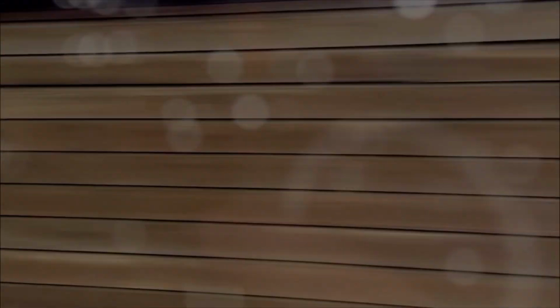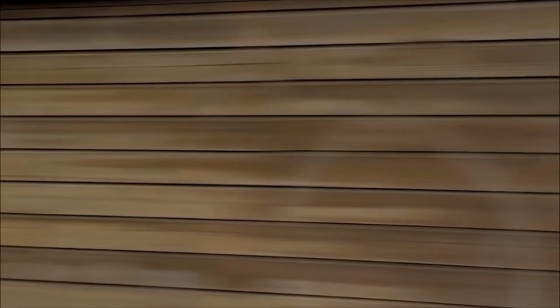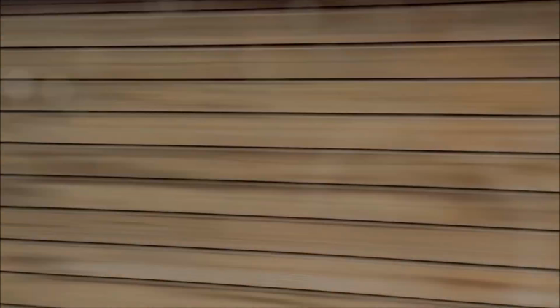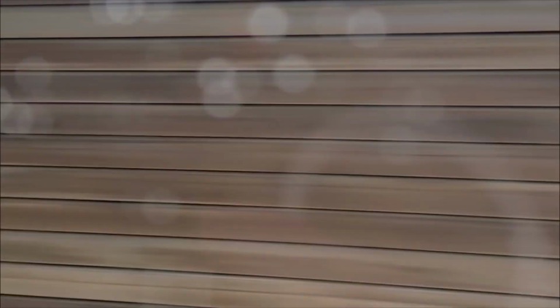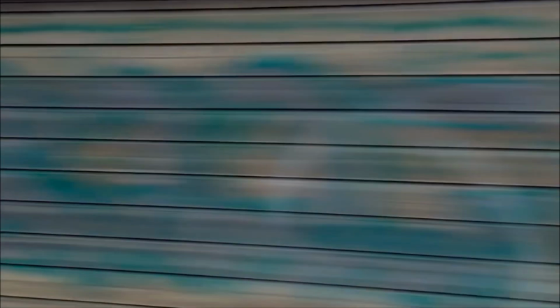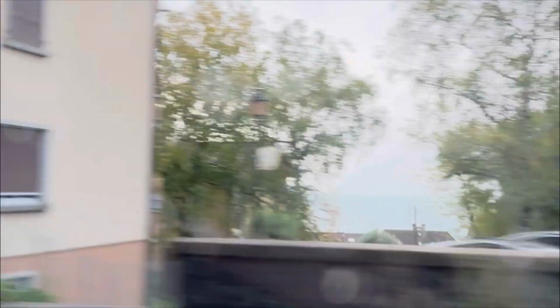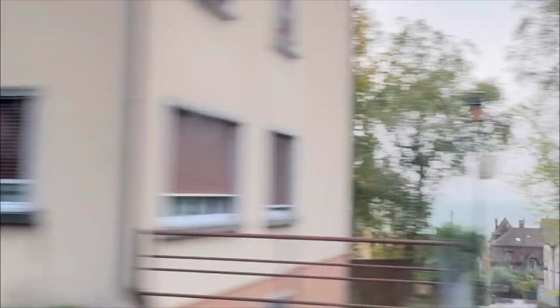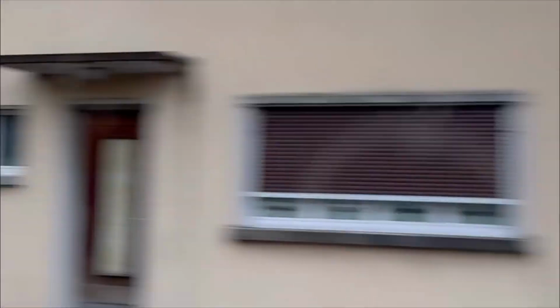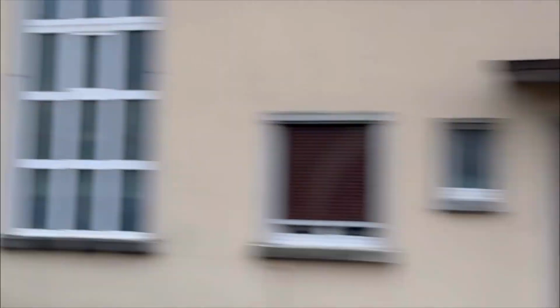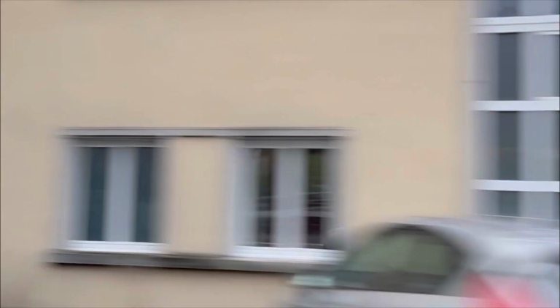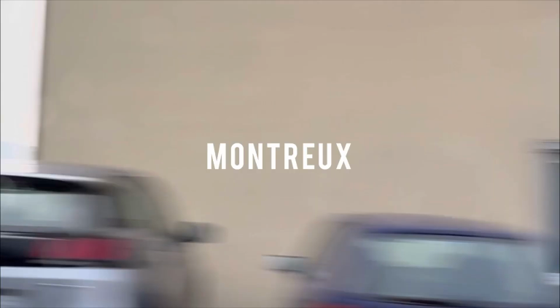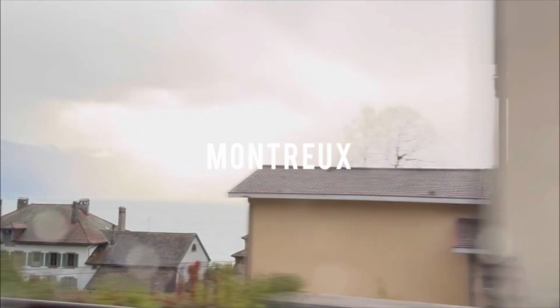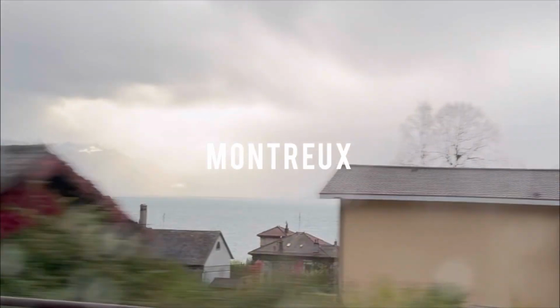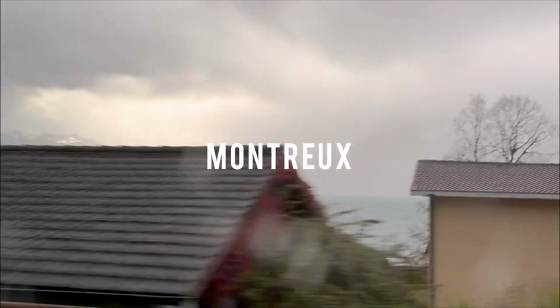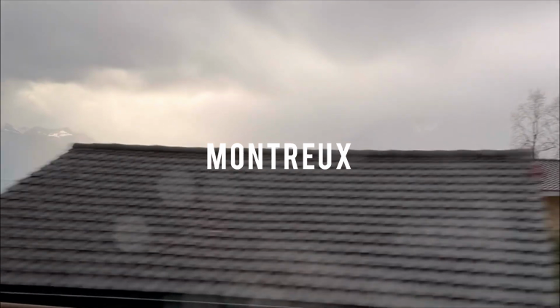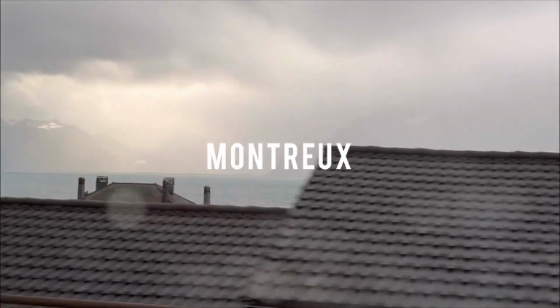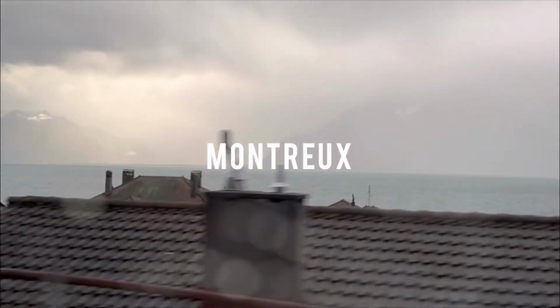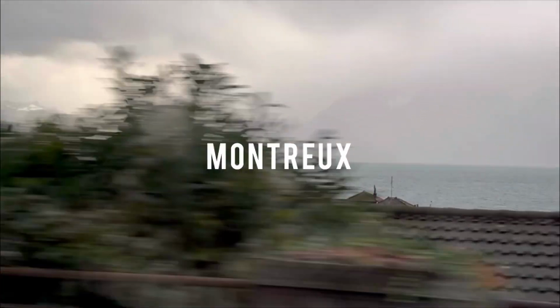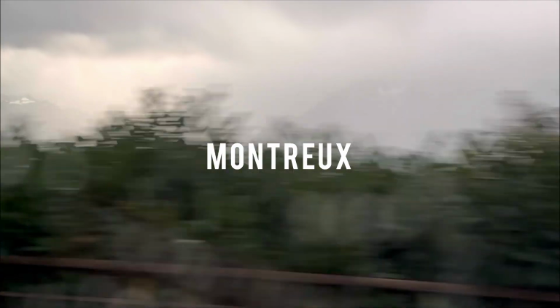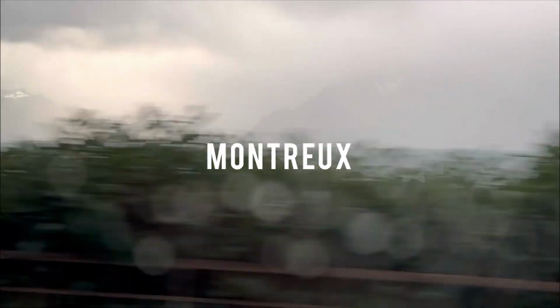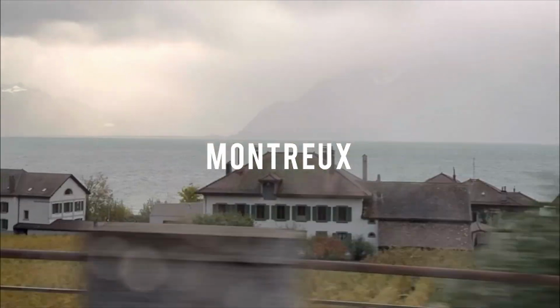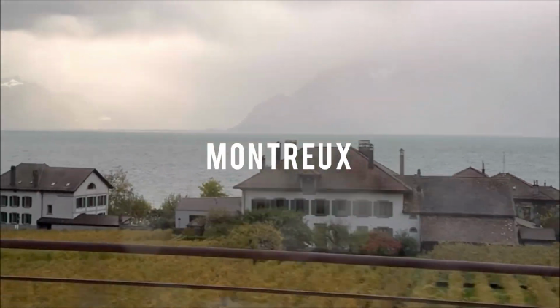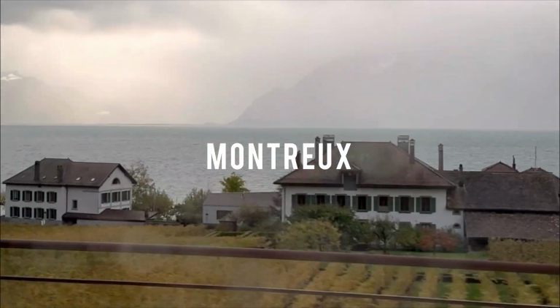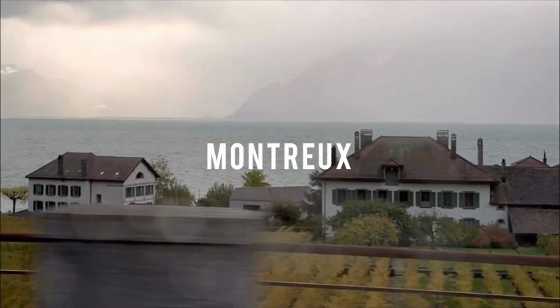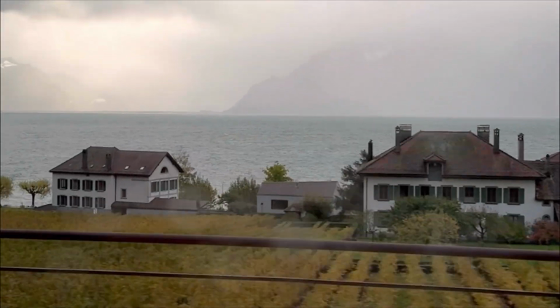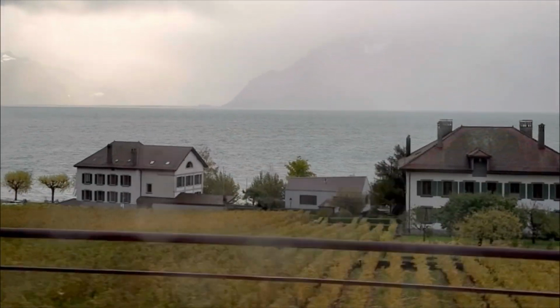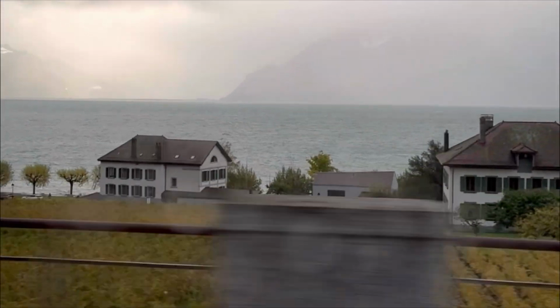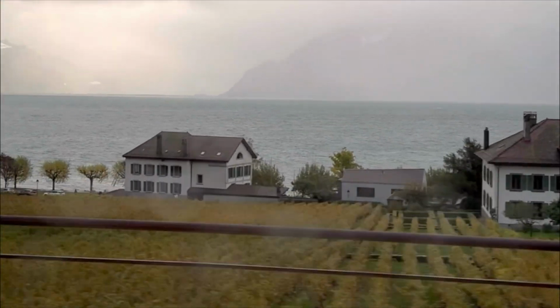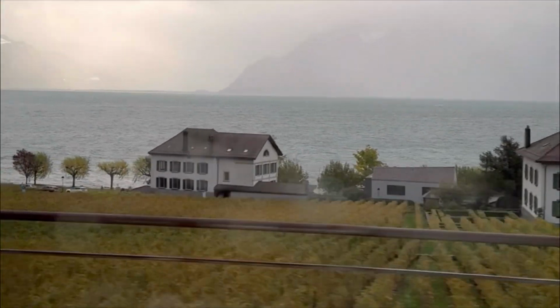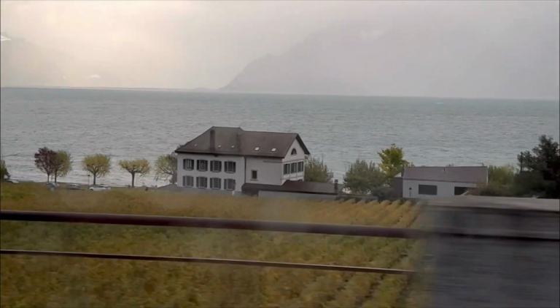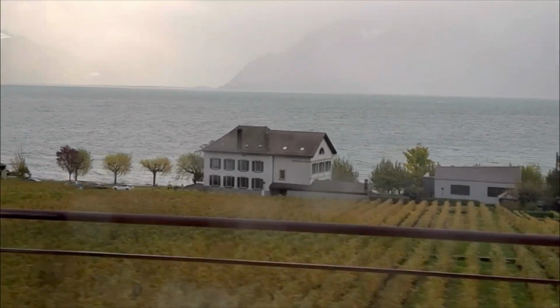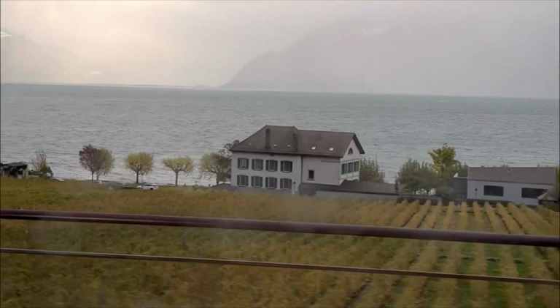This was our view on our way to, I believe, a park. Look at the view.